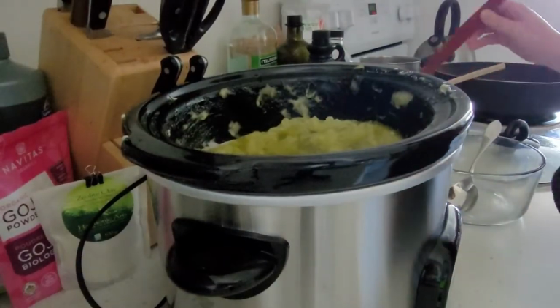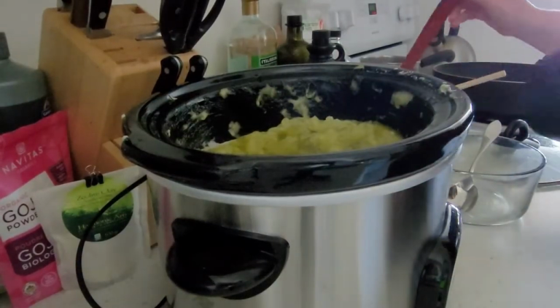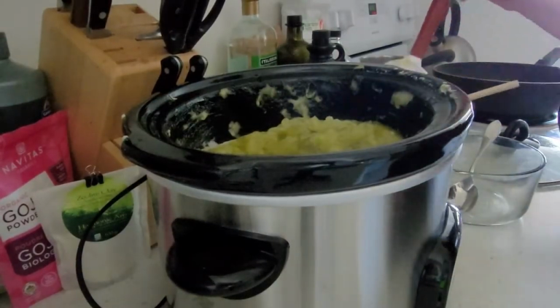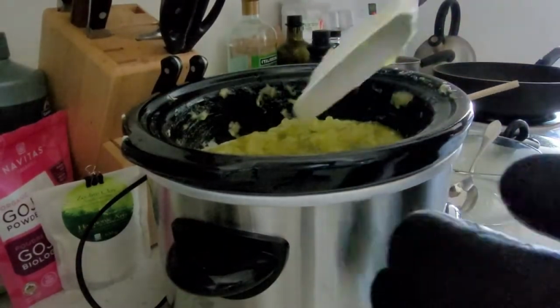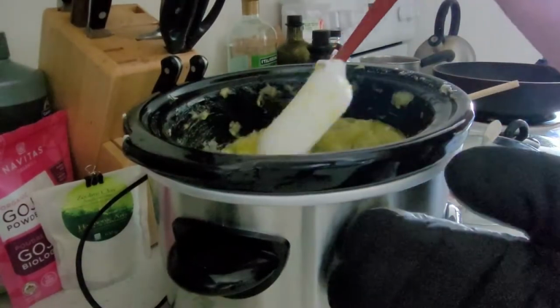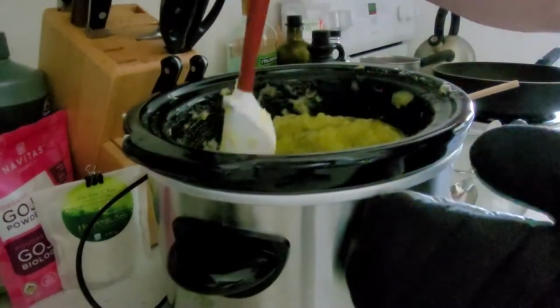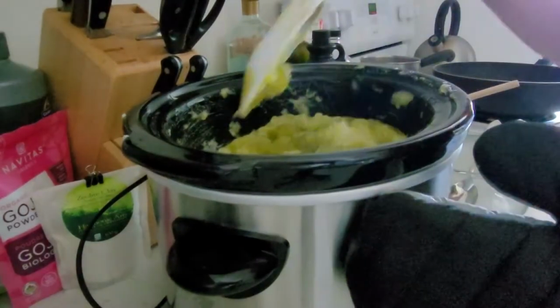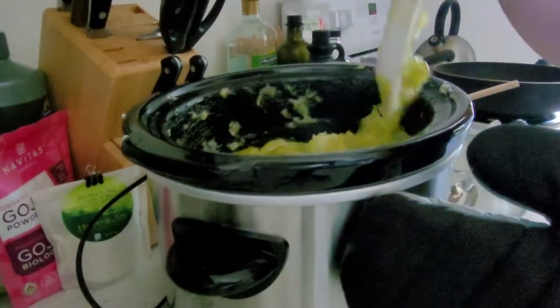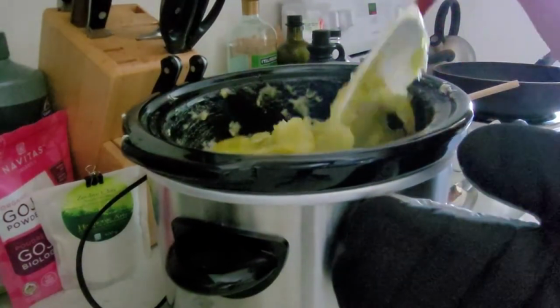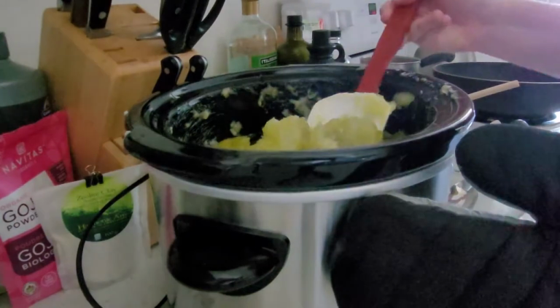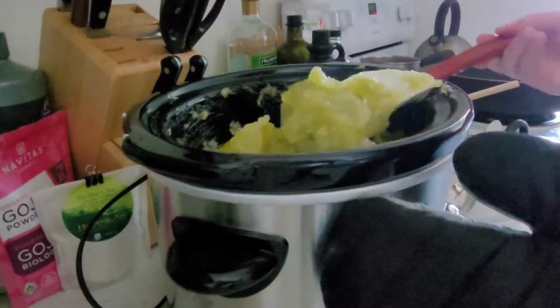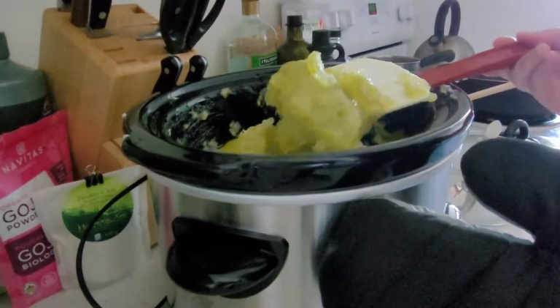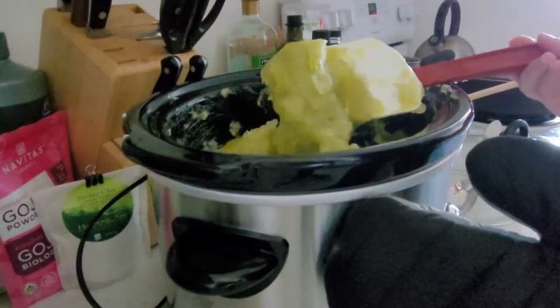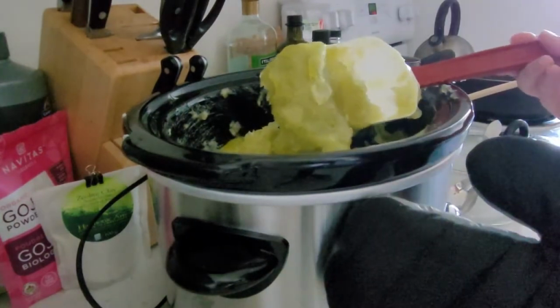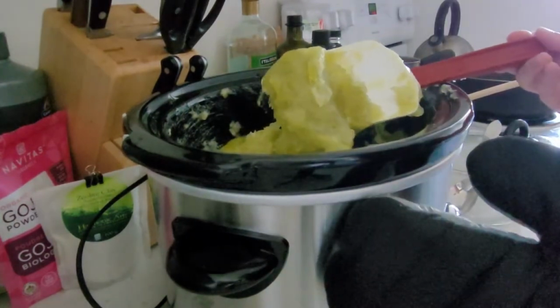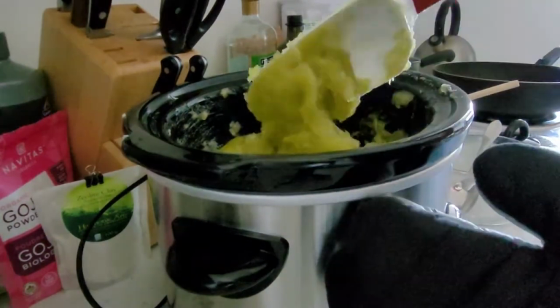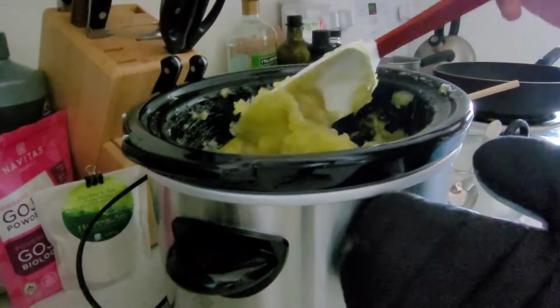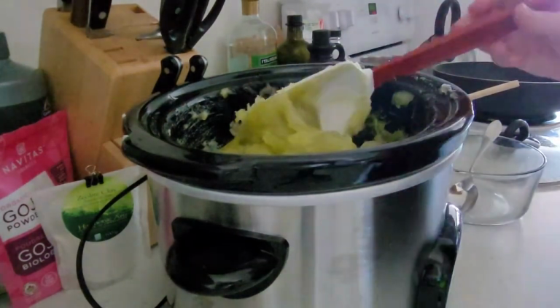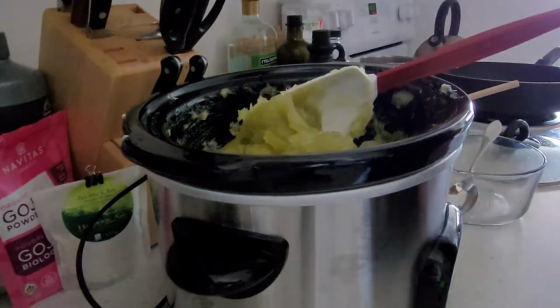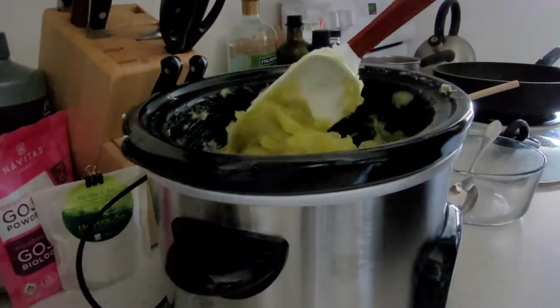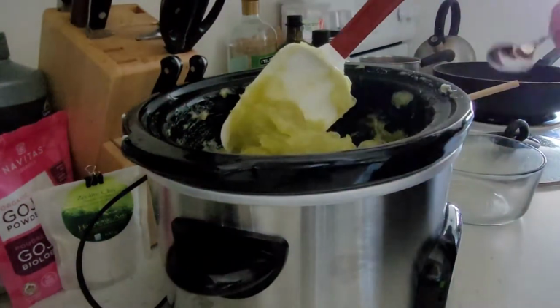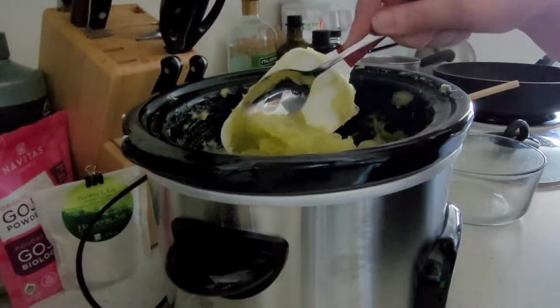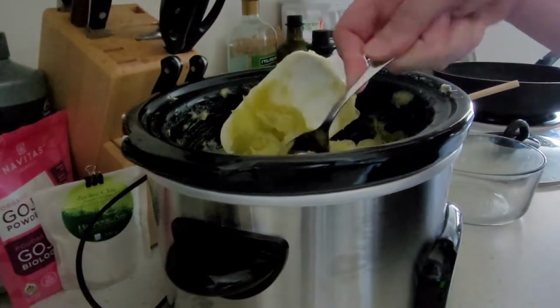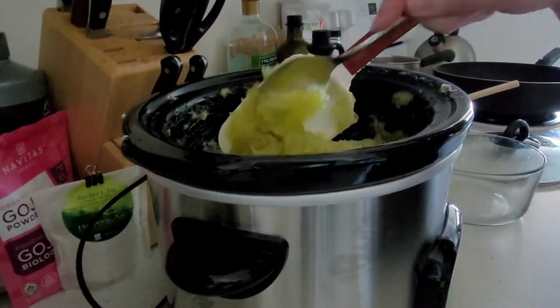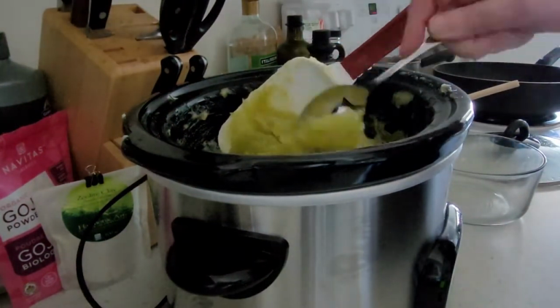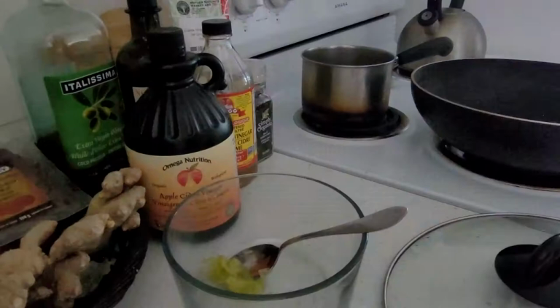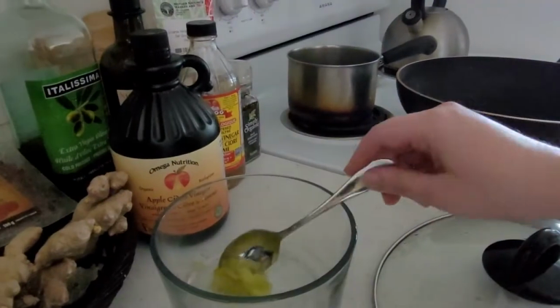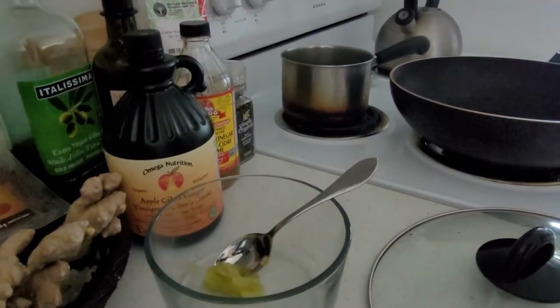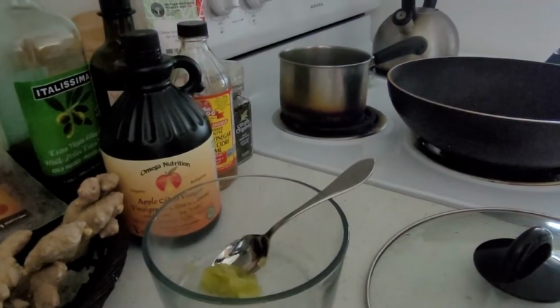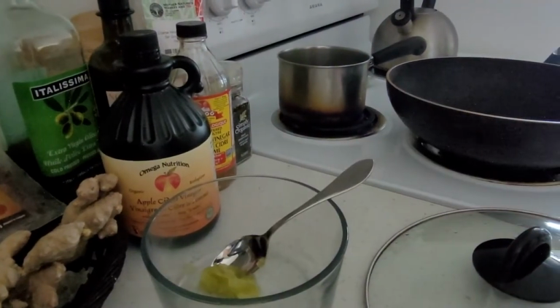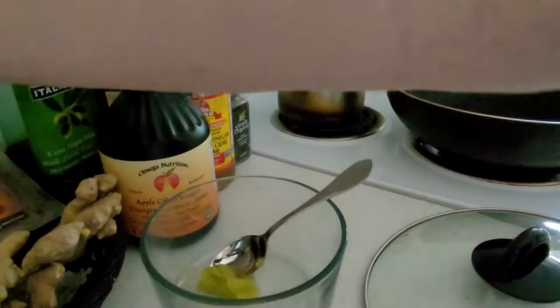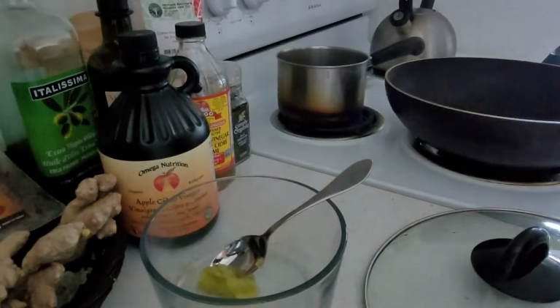I was looking for a relatively clear solution with no oil spots floating on top. Eventually I got there, but it took a few attempts.